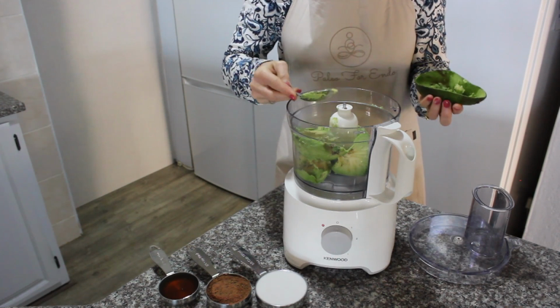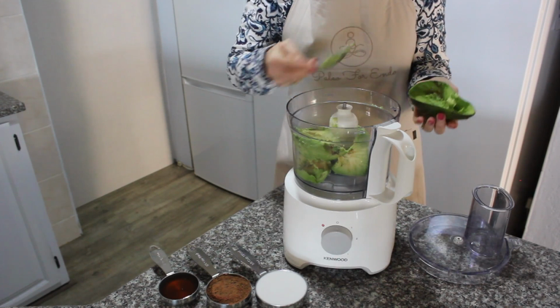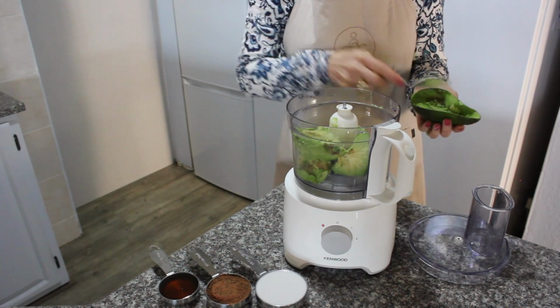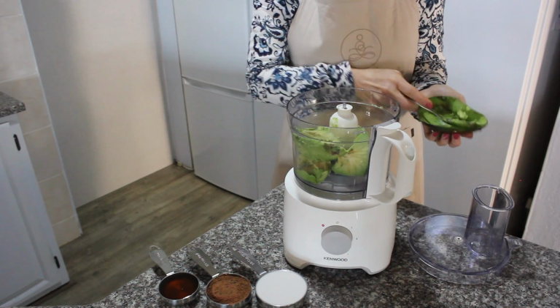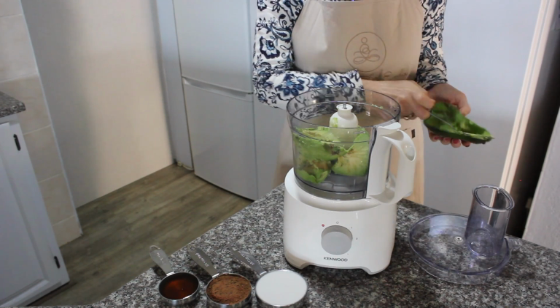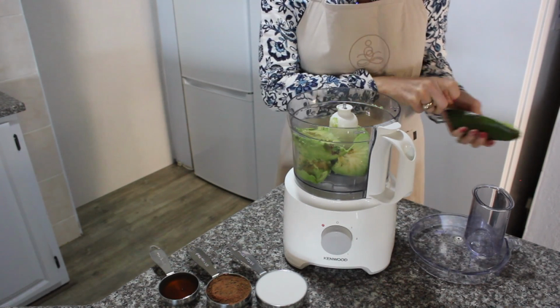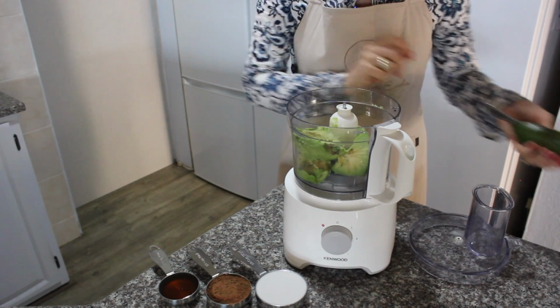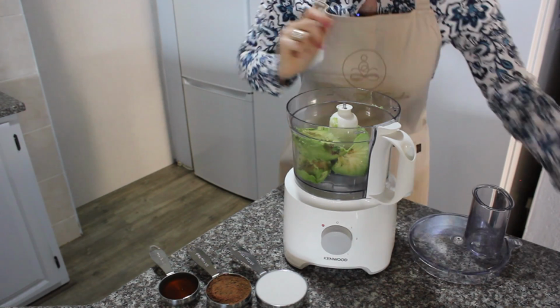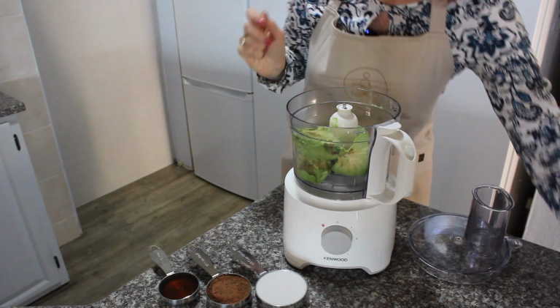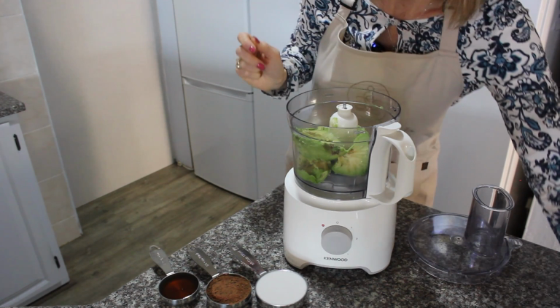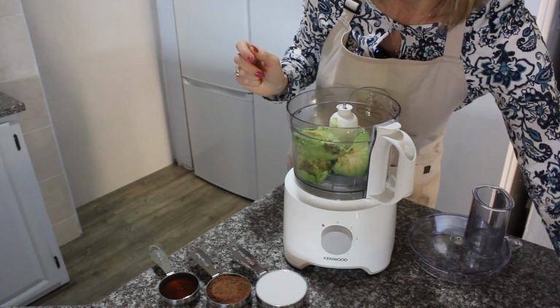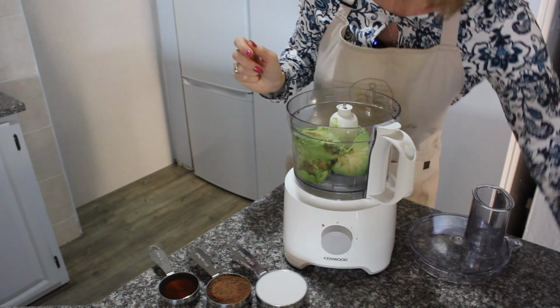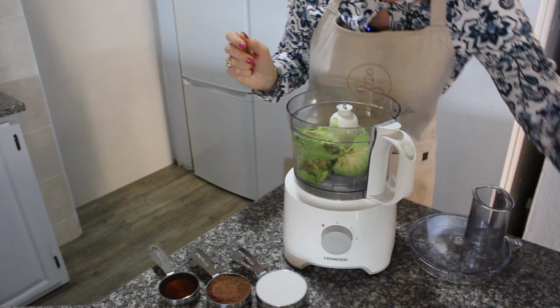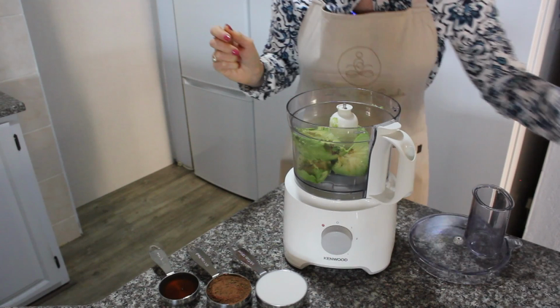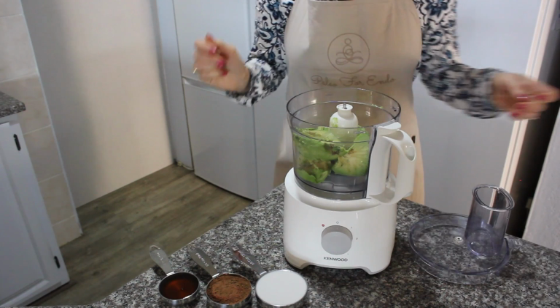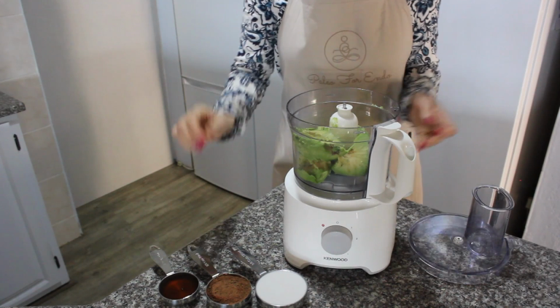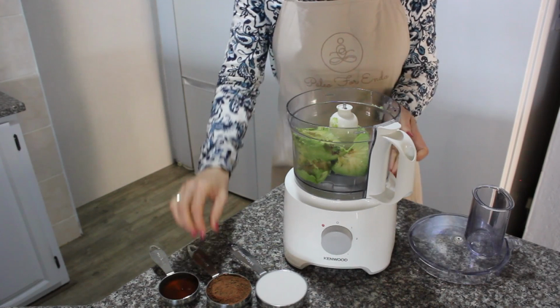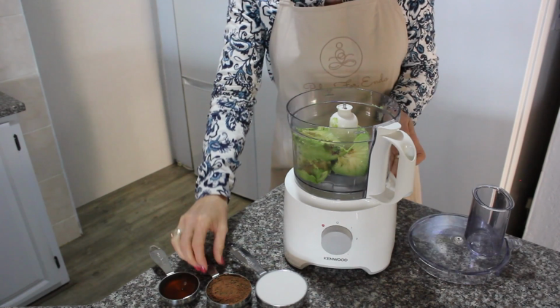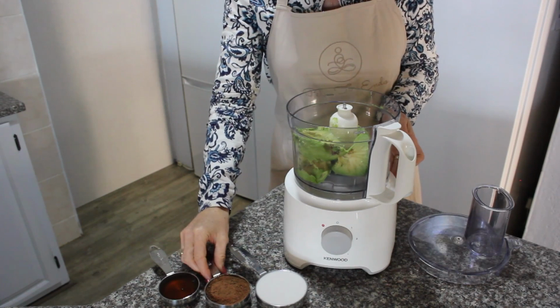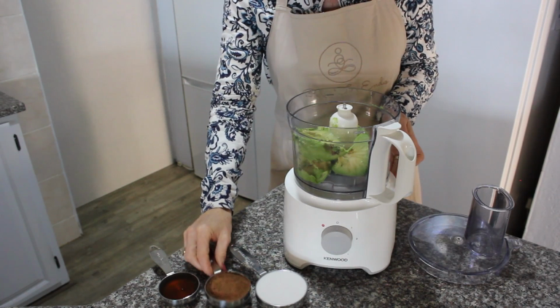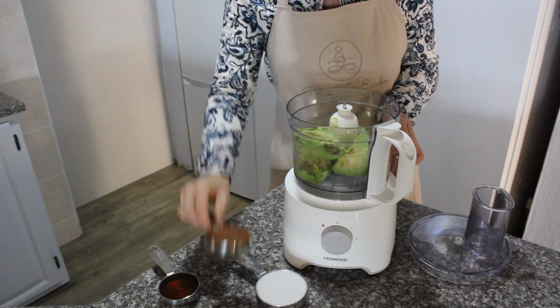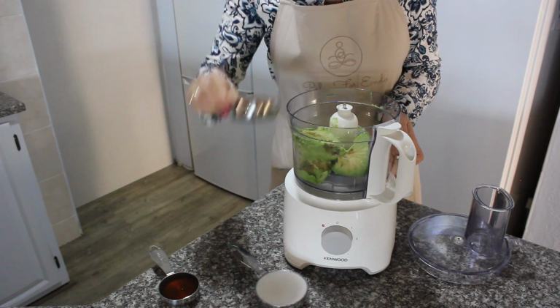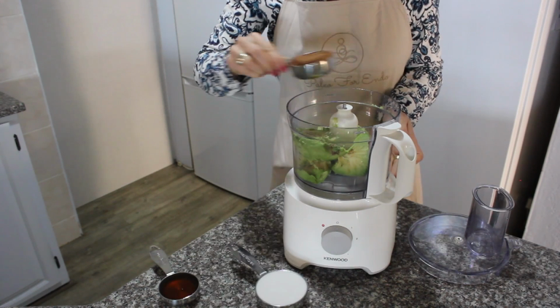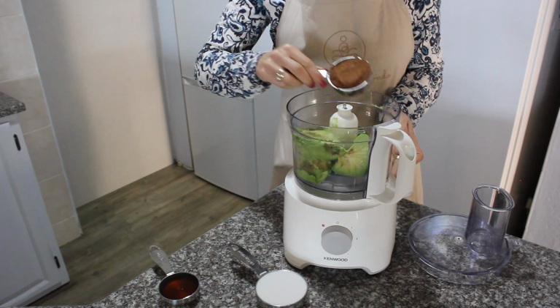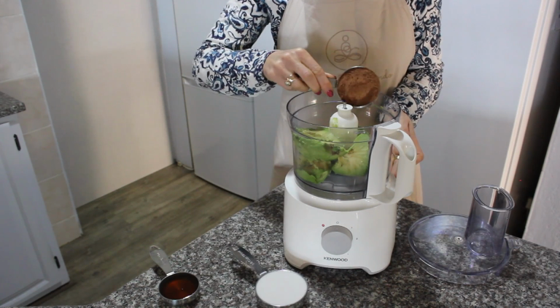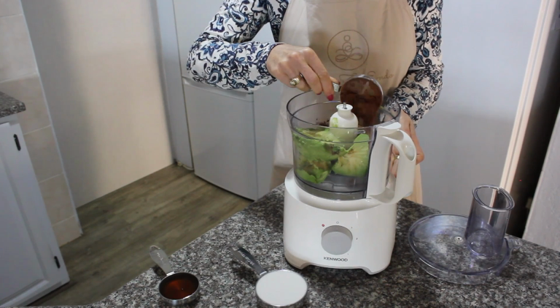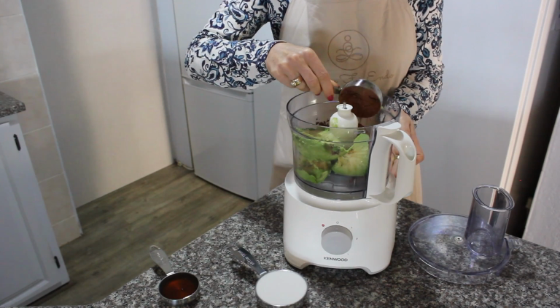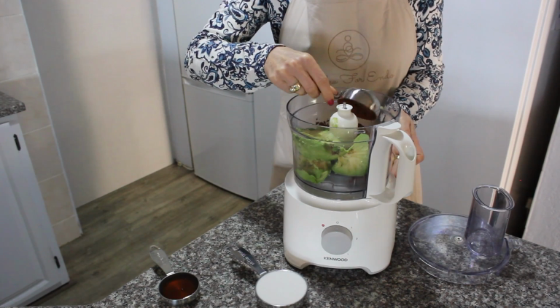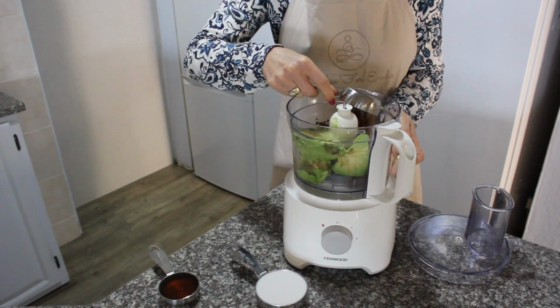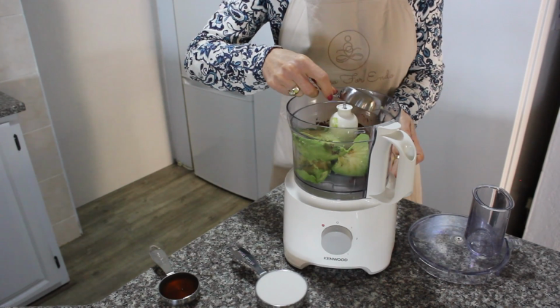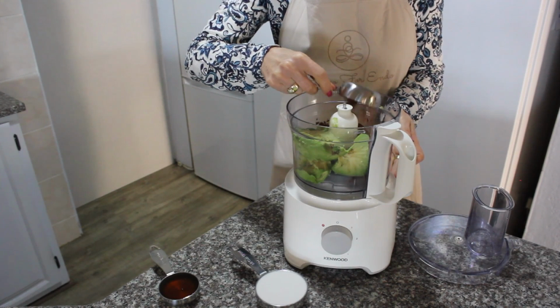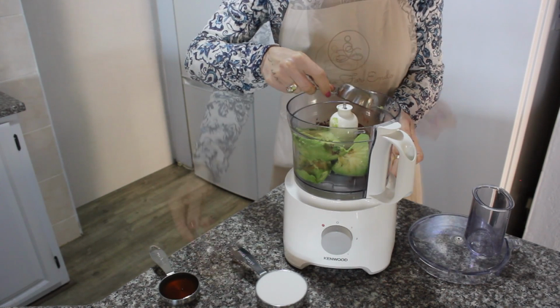Avocados are super healthy as they are nutrient dense, anti-inflammatory, and high in fiber.